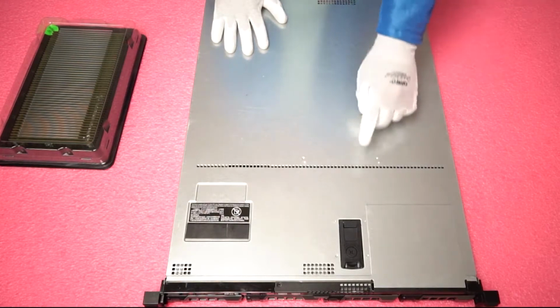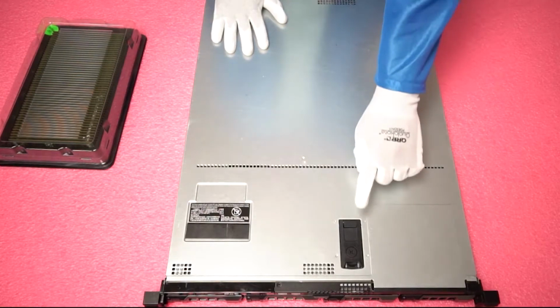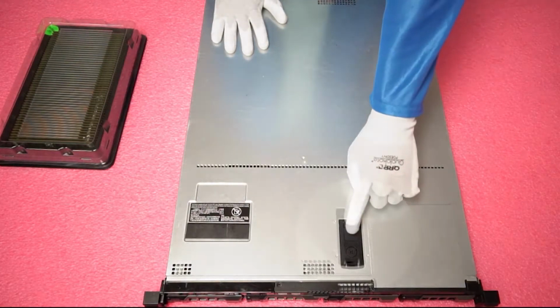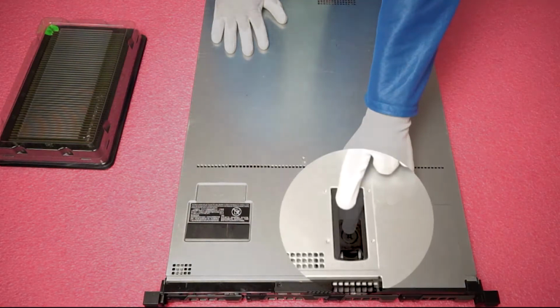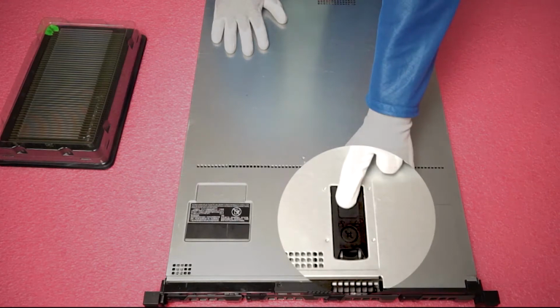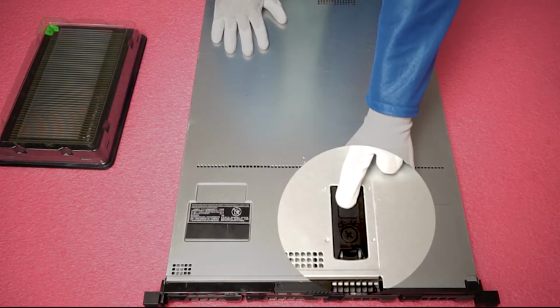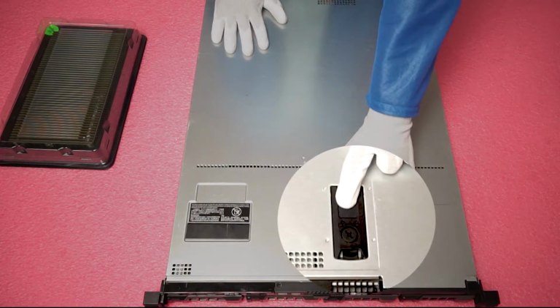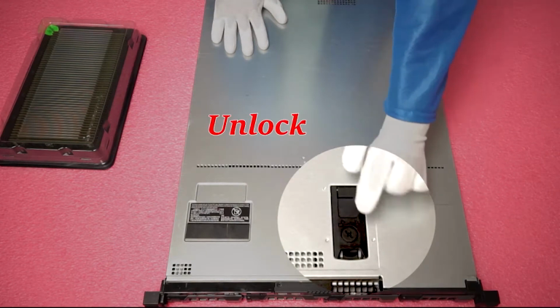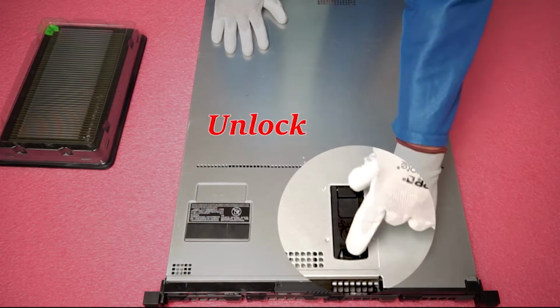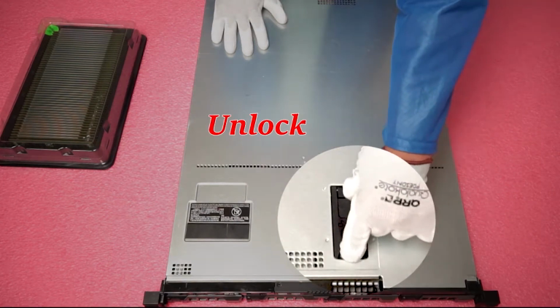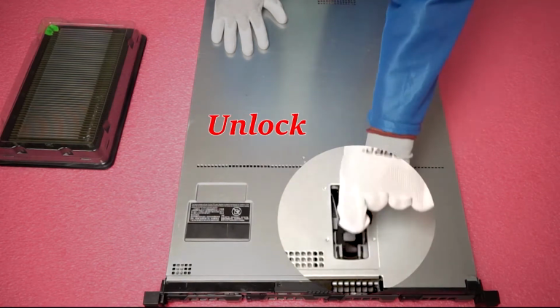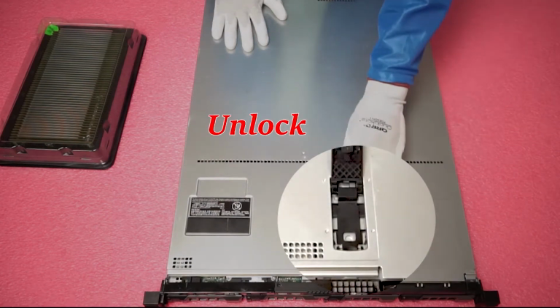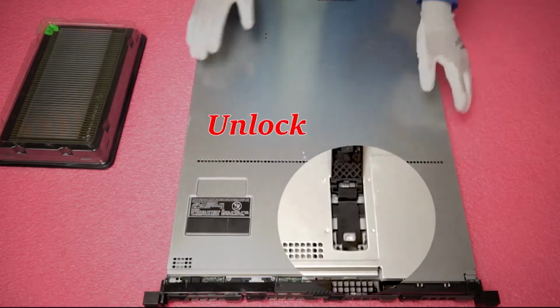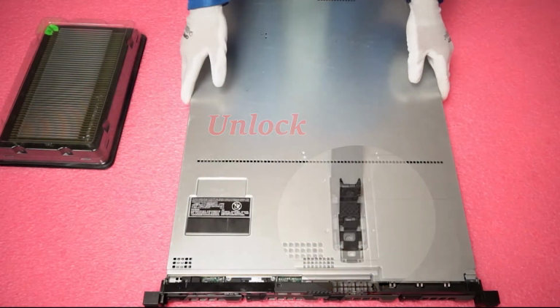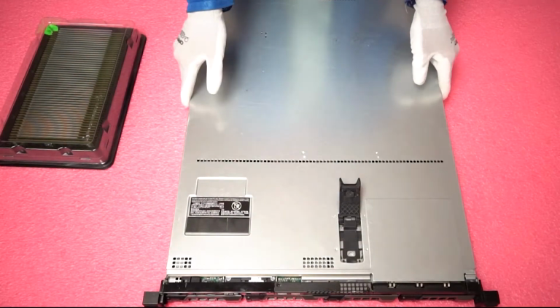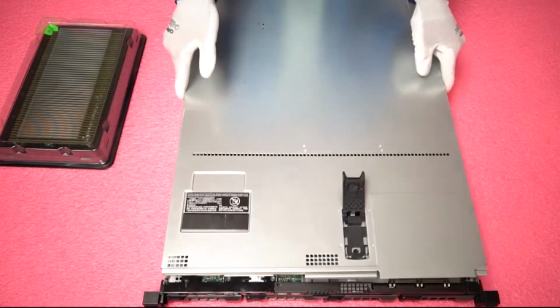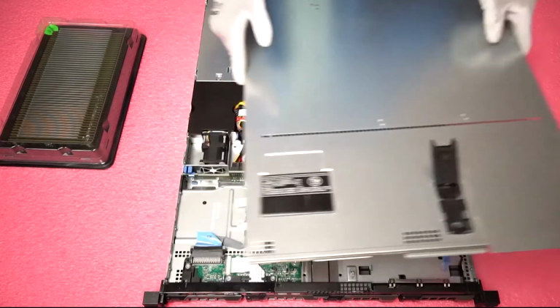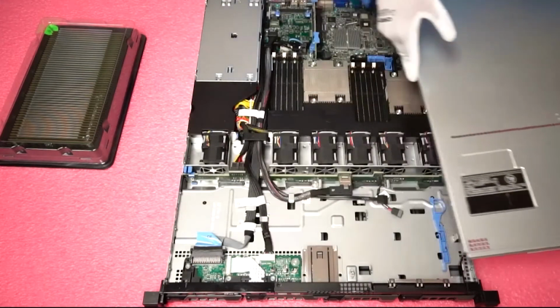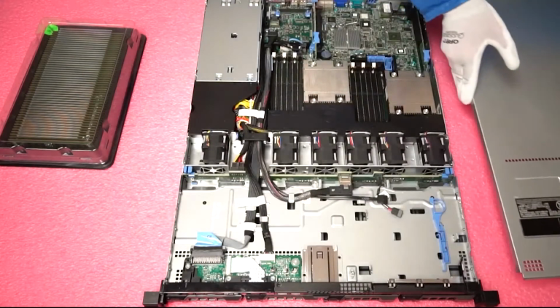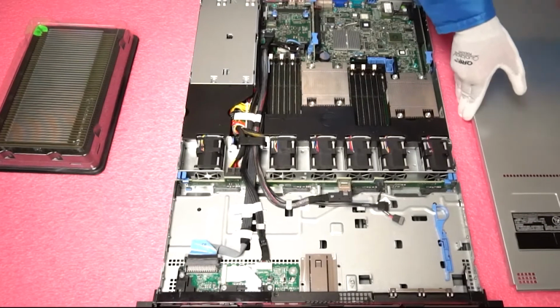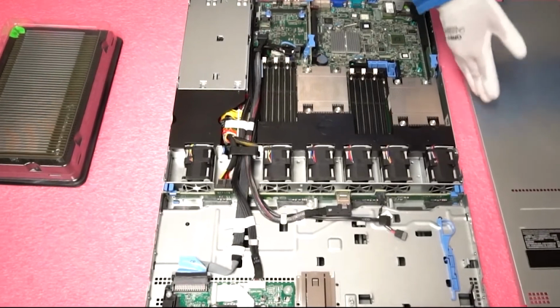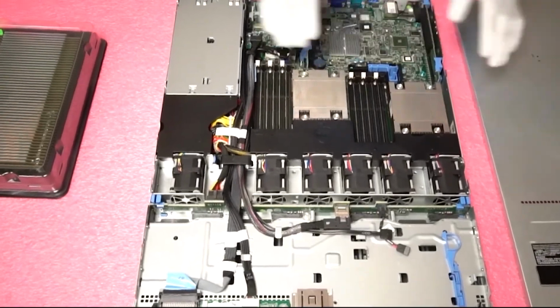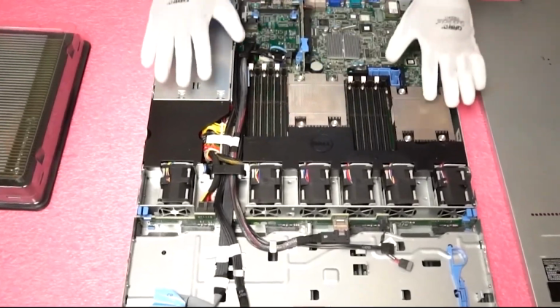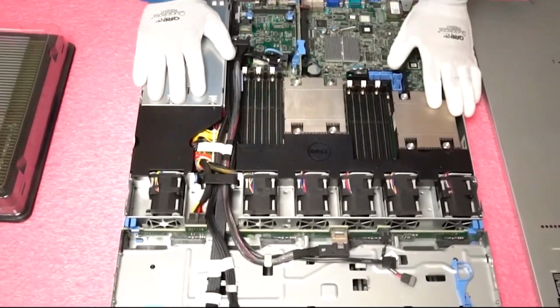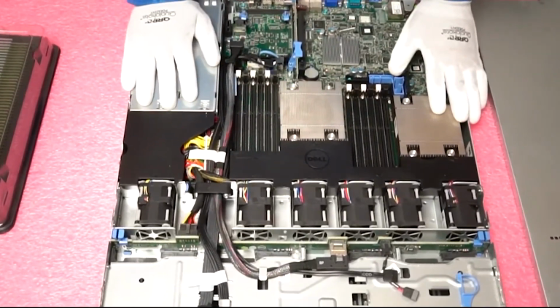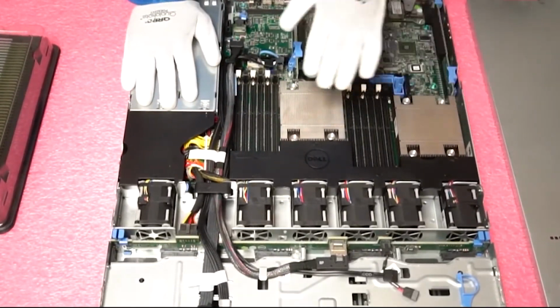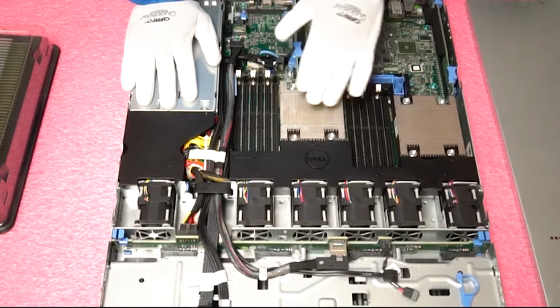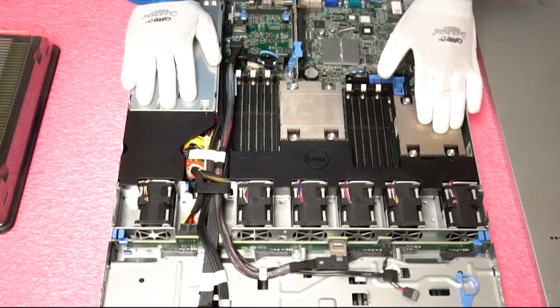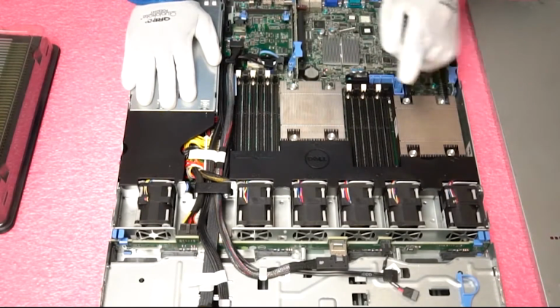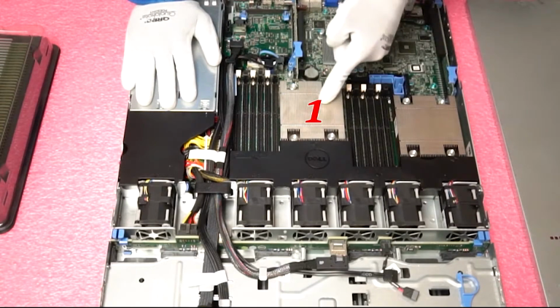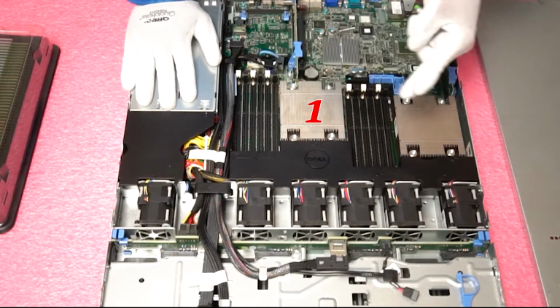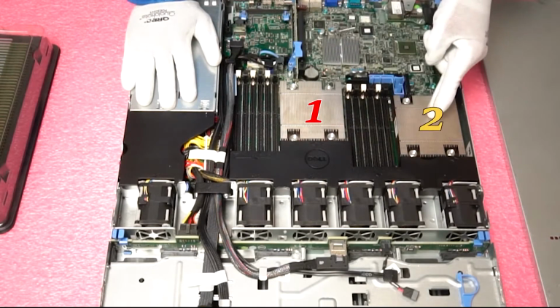First things first, simply make sure your latch is set to unlock, pop it open and remove the top. Once you are in you will notice there are two CPUs: CPU 1 and CPU 2.